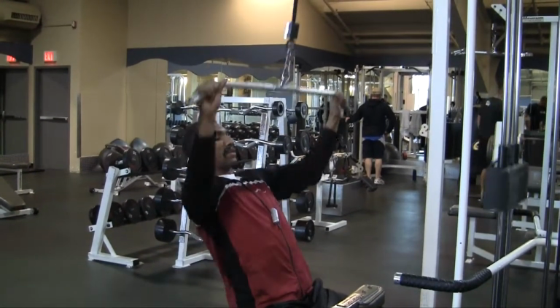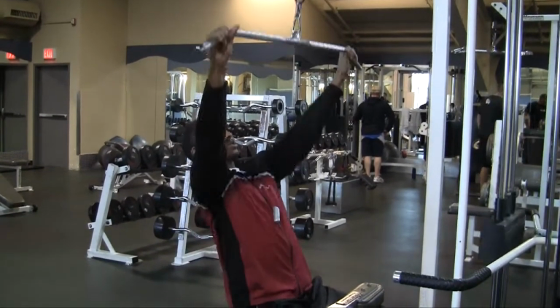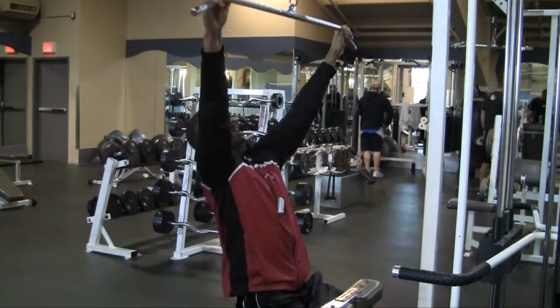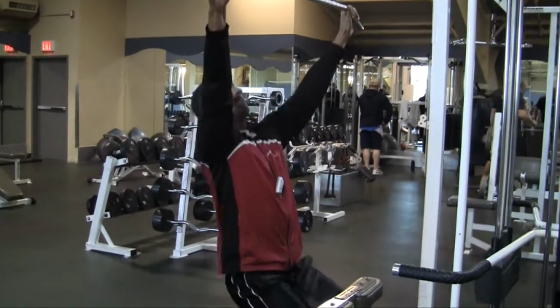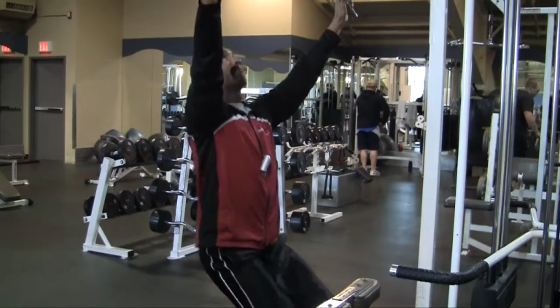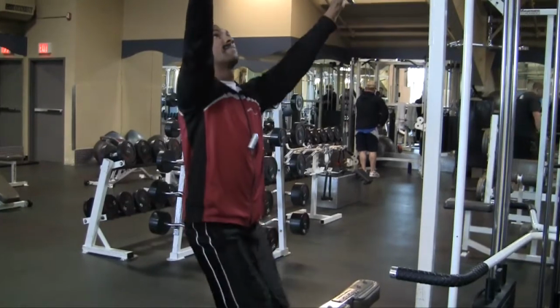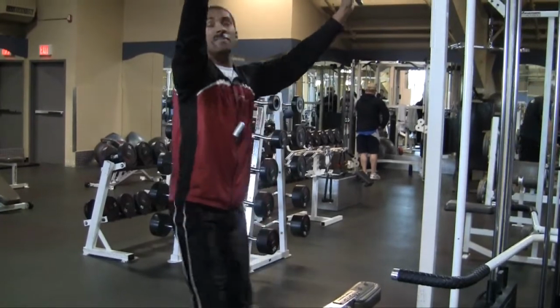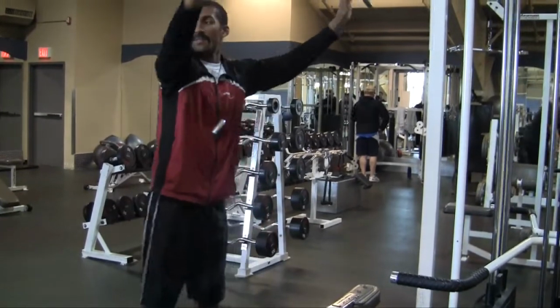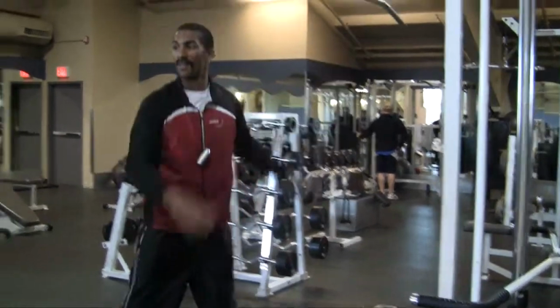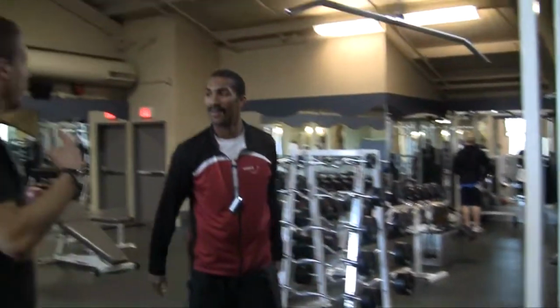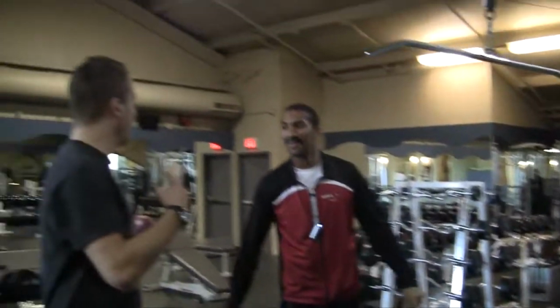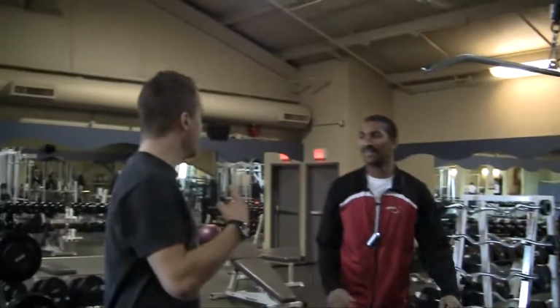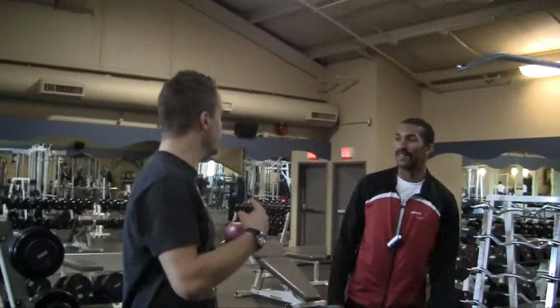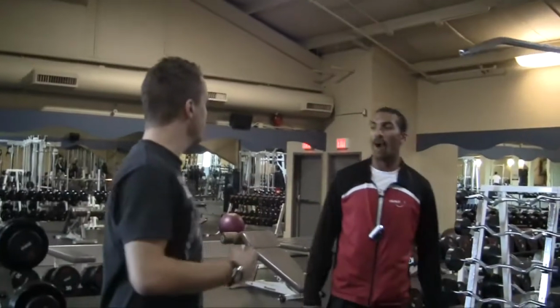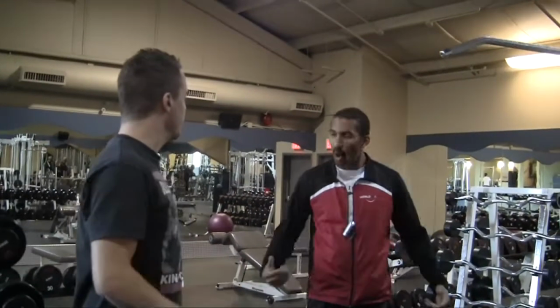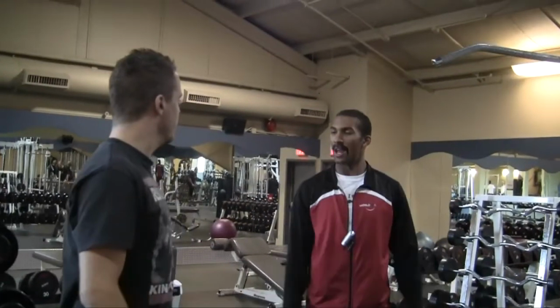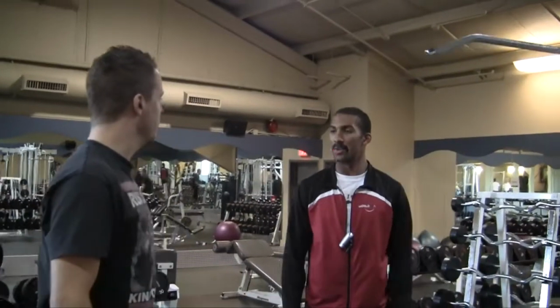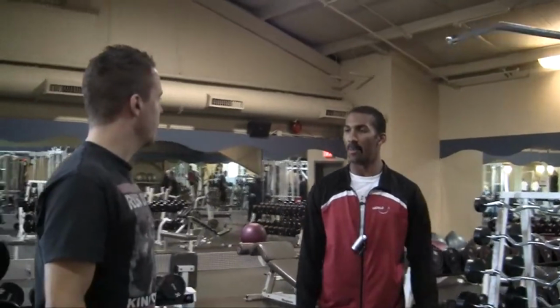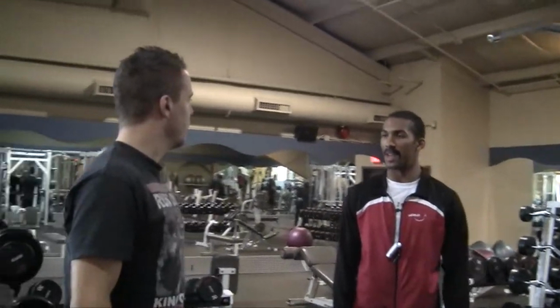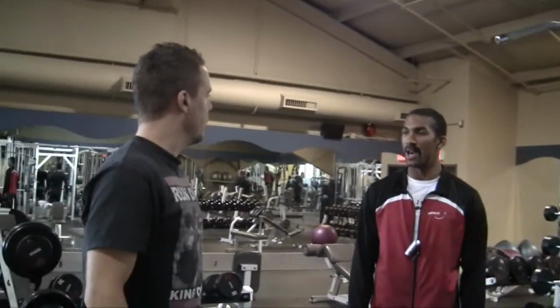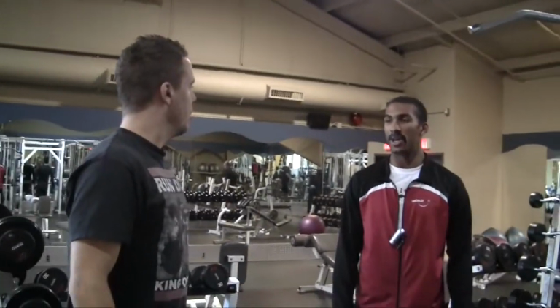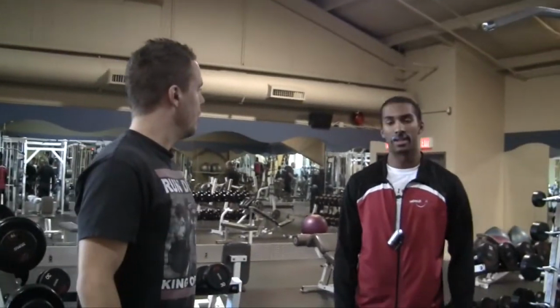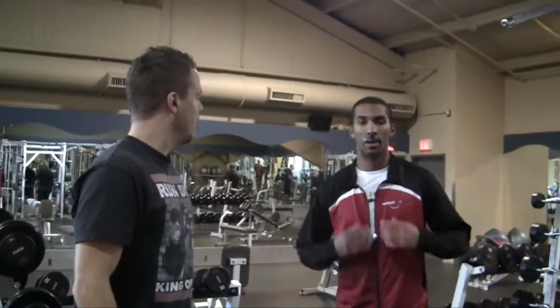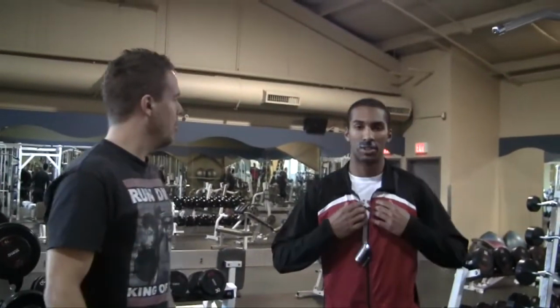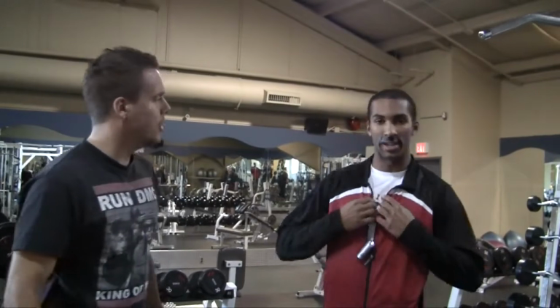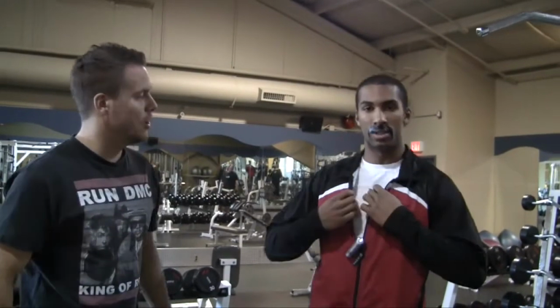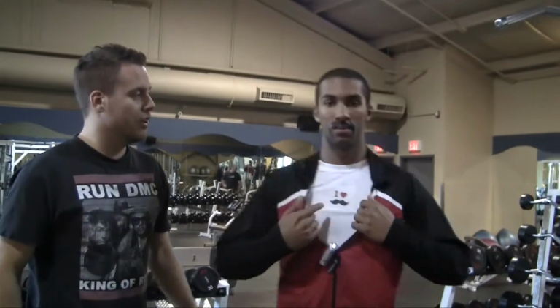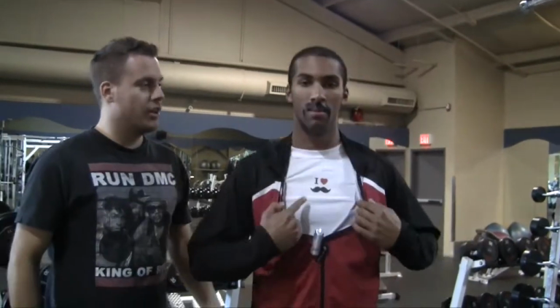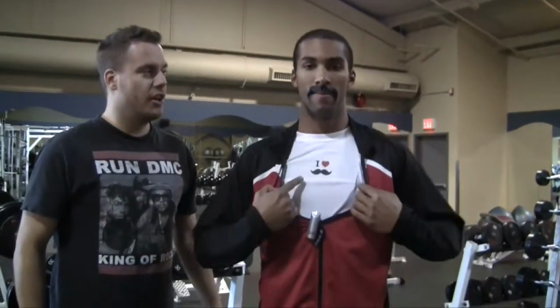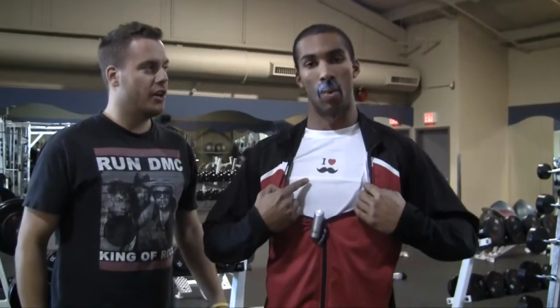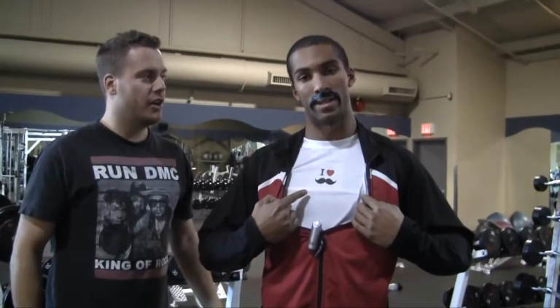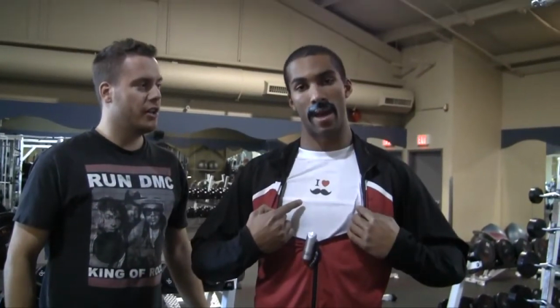Give that a shot, kid. Does it help if you have a mustache? Of course it helps when you have a mustache, because mustaches are where it's at.